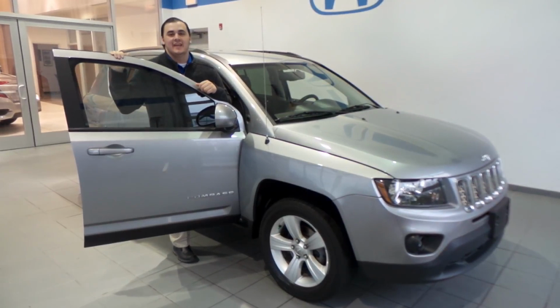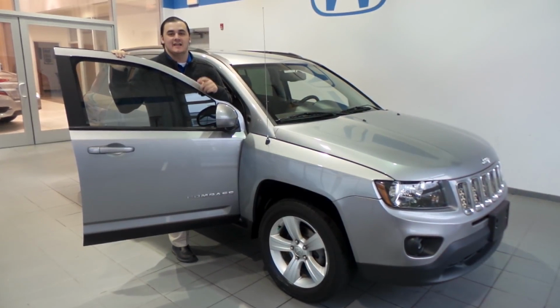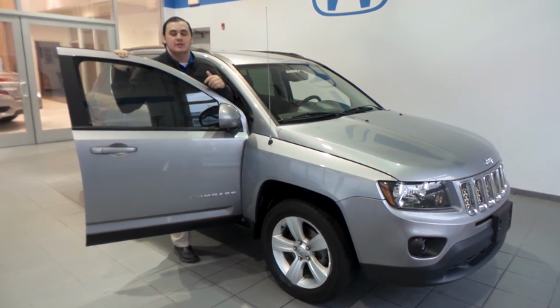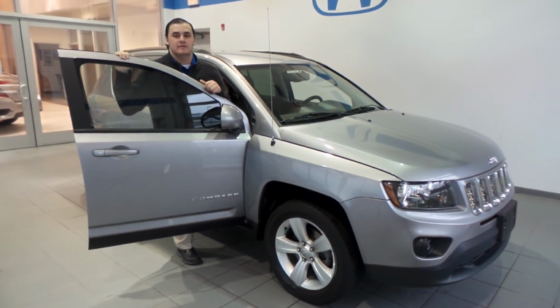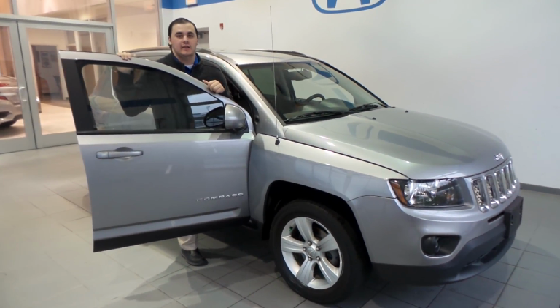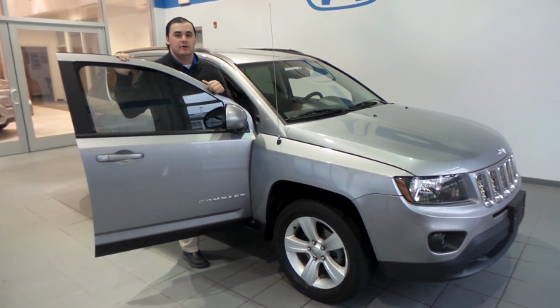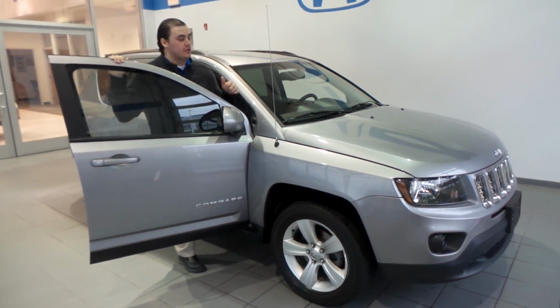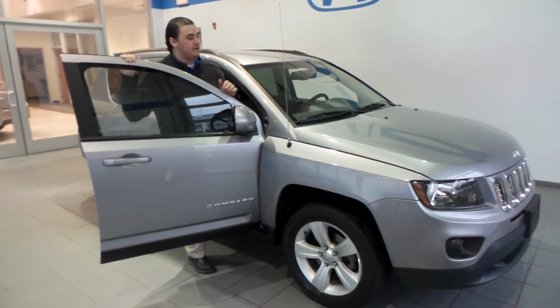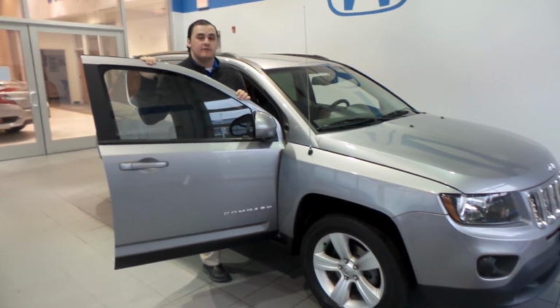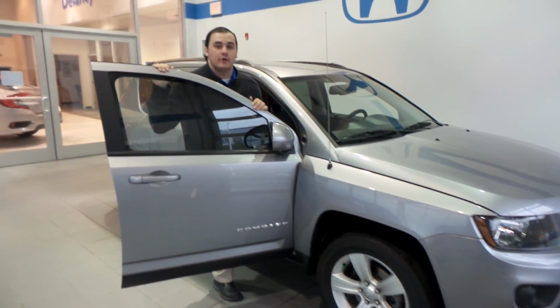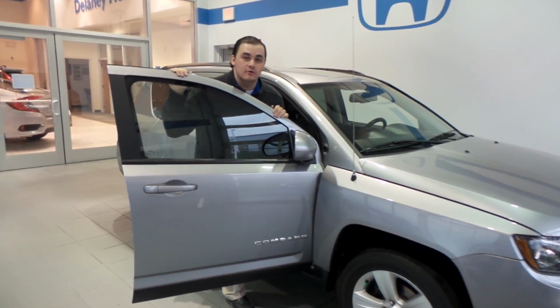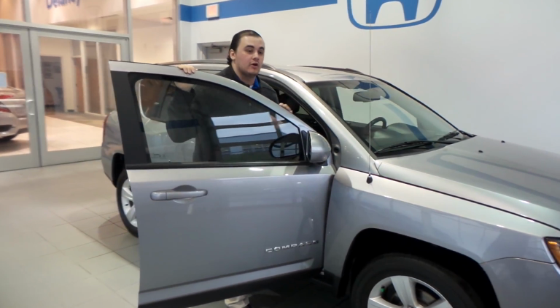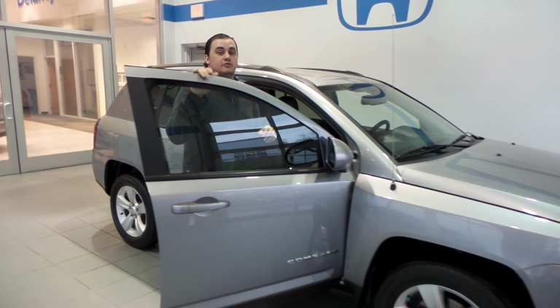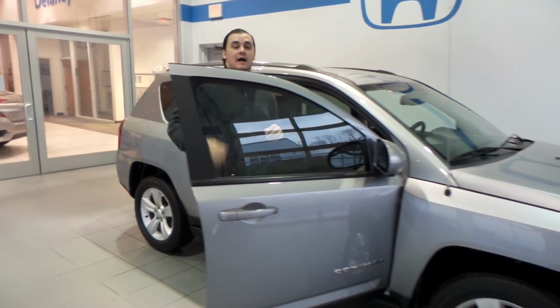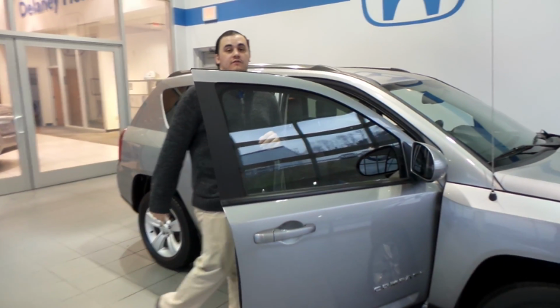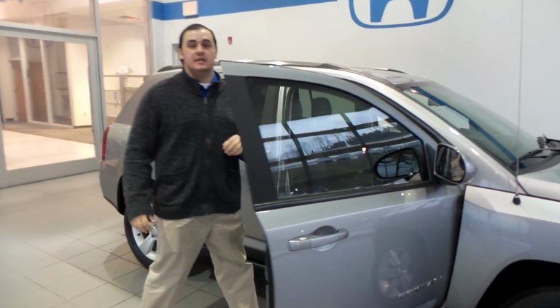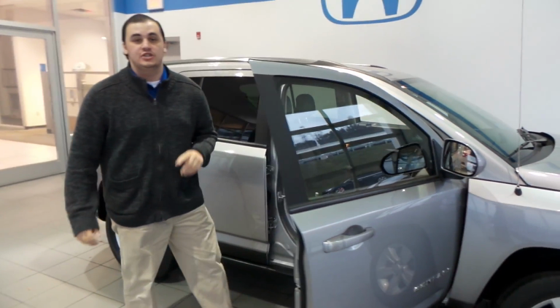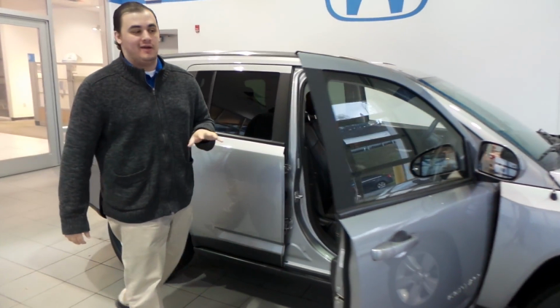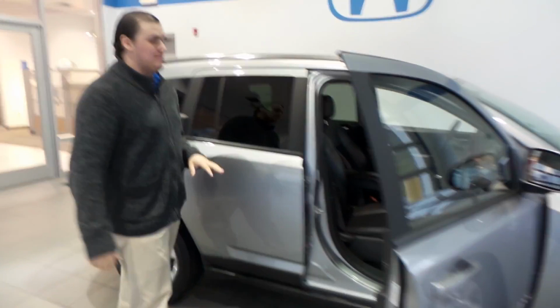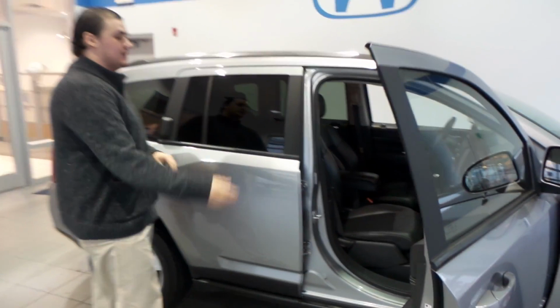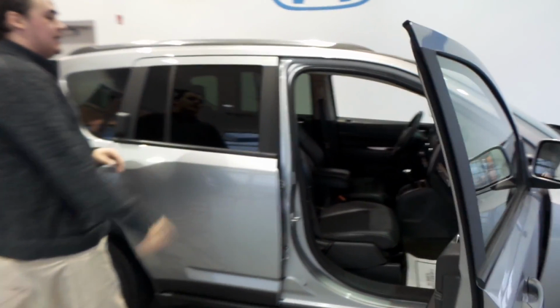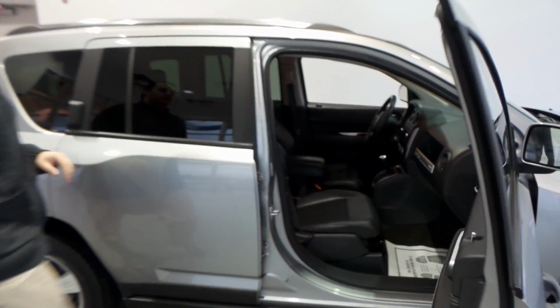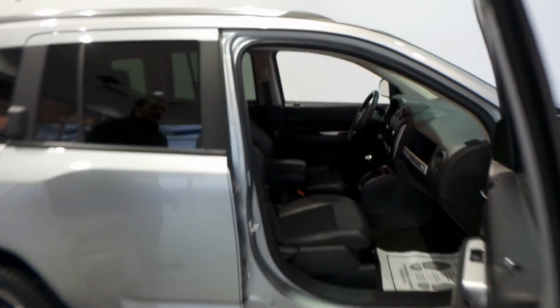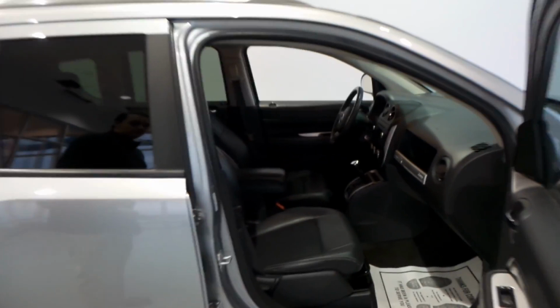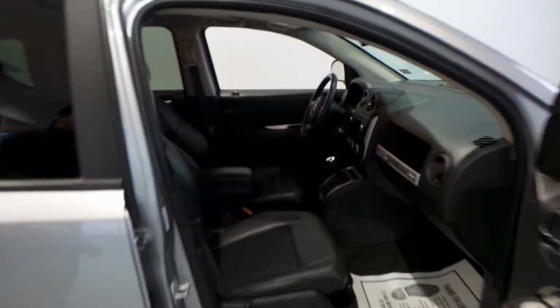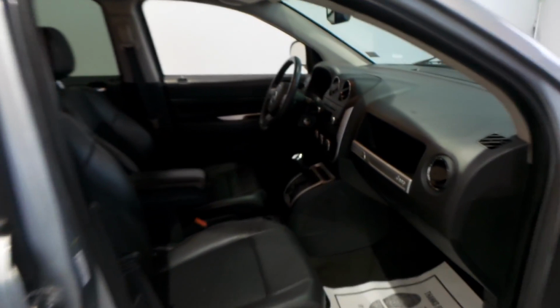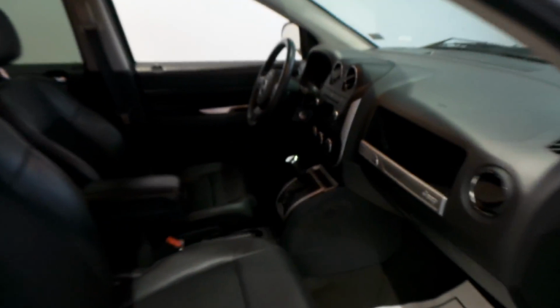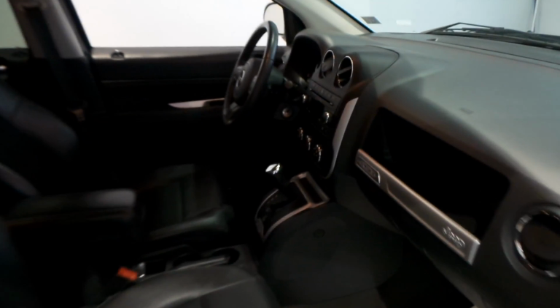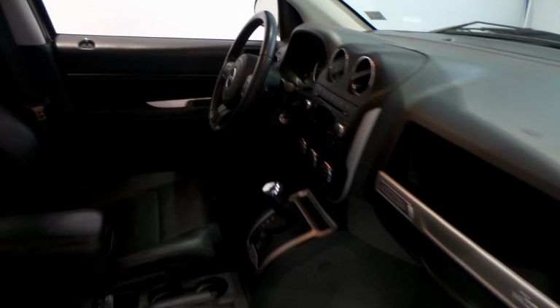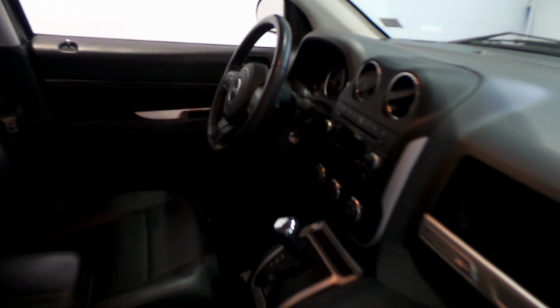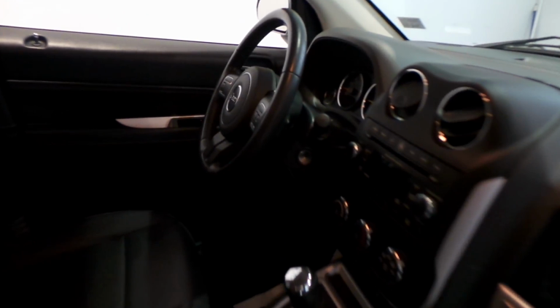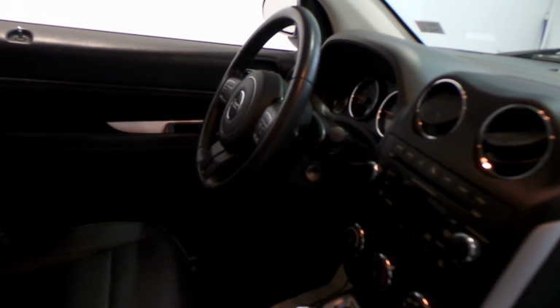Hey guys, Jamie at Delaney here showing off another one of our great used cars. This is a 2014 Jeep Compass — take a look inside at this. Those are some very comfortable seats; I was just sitting in them myself.